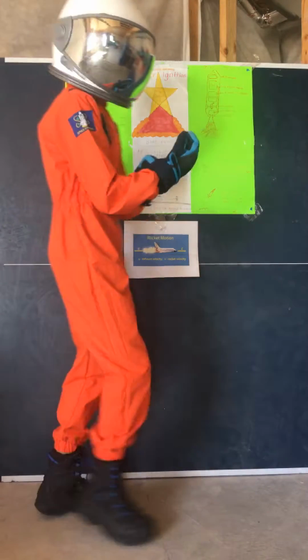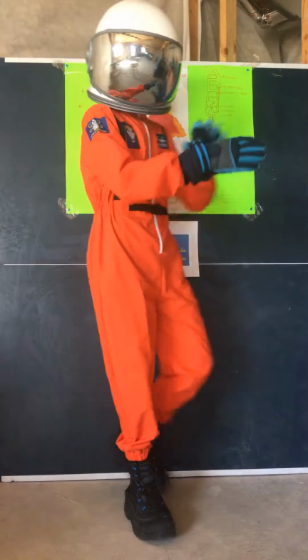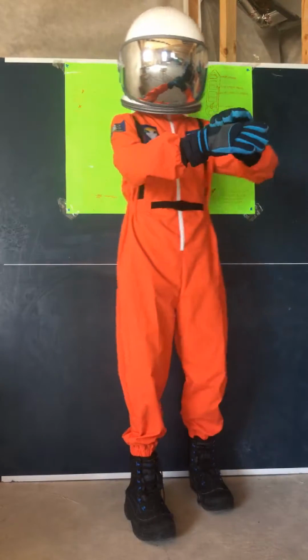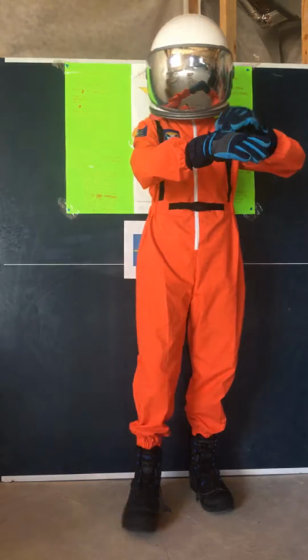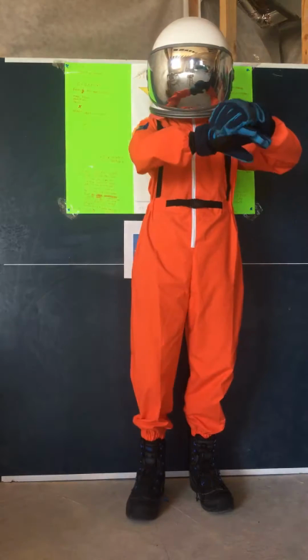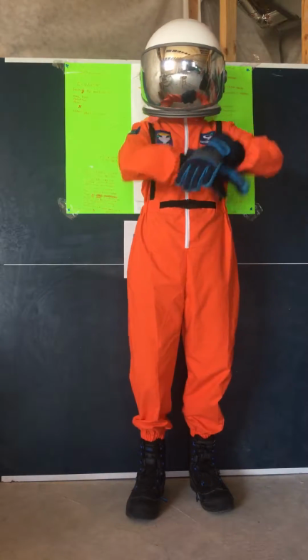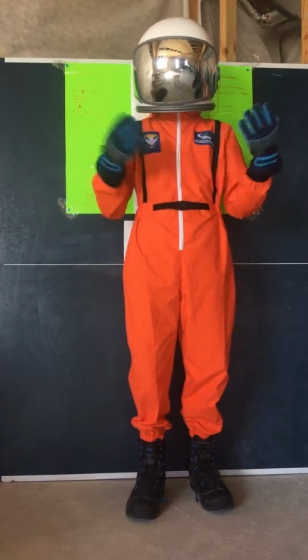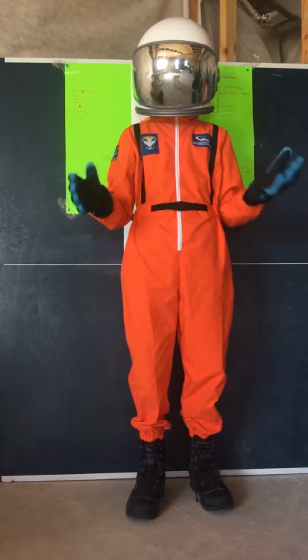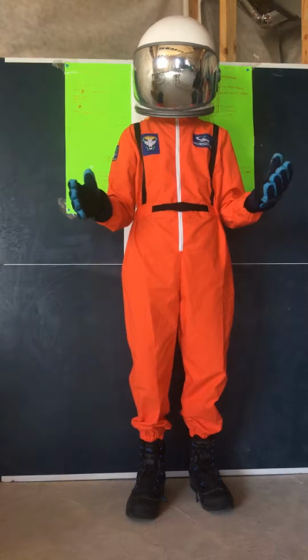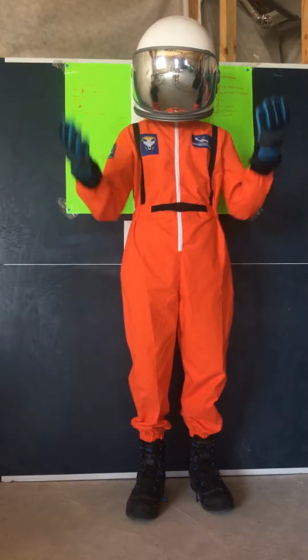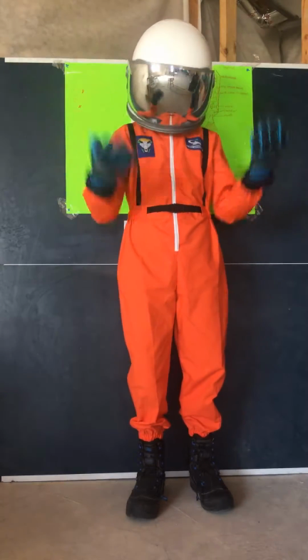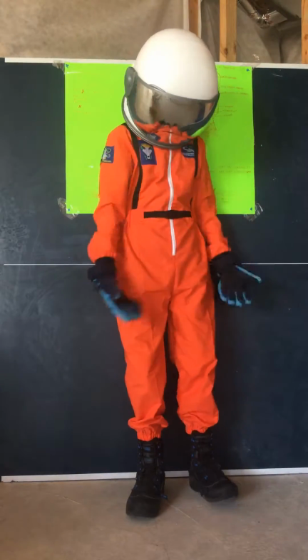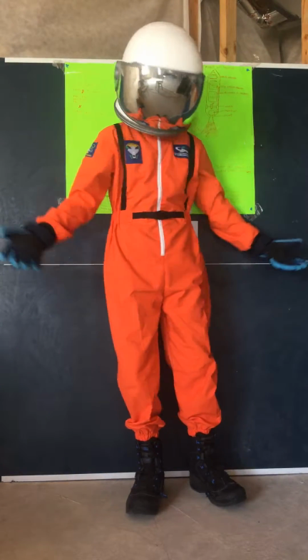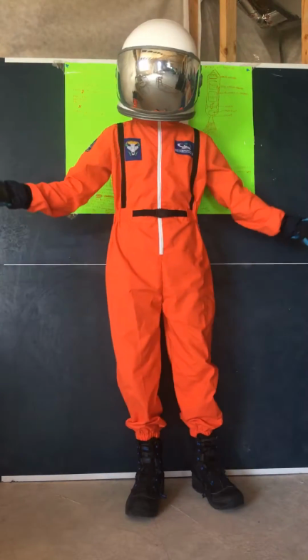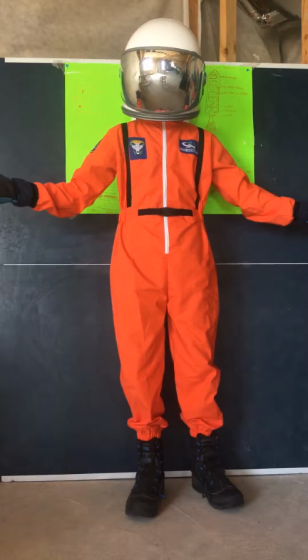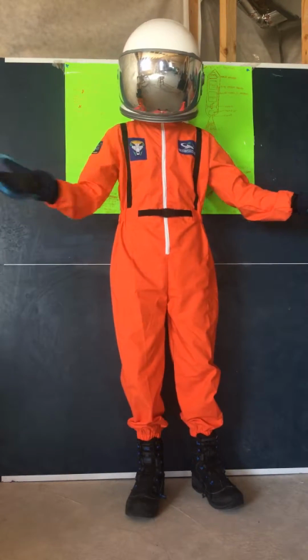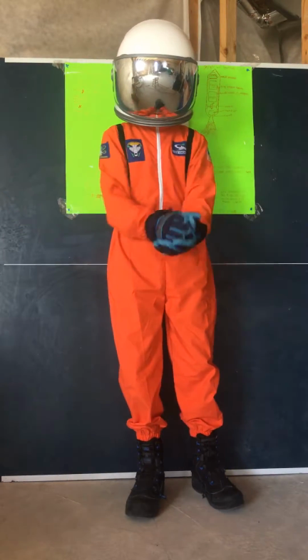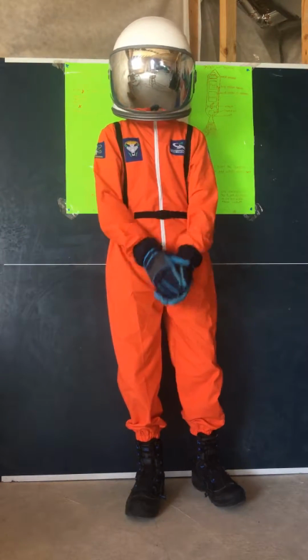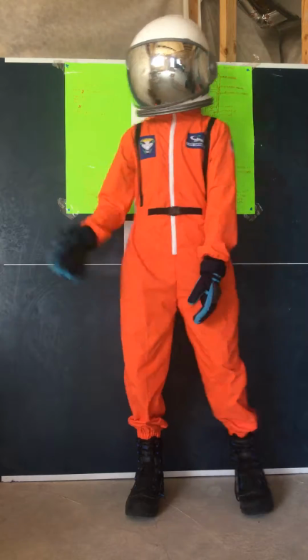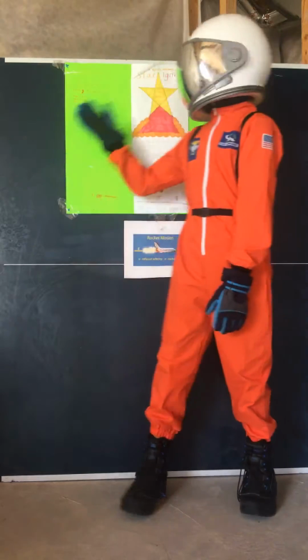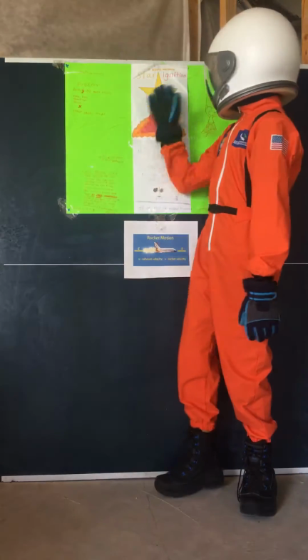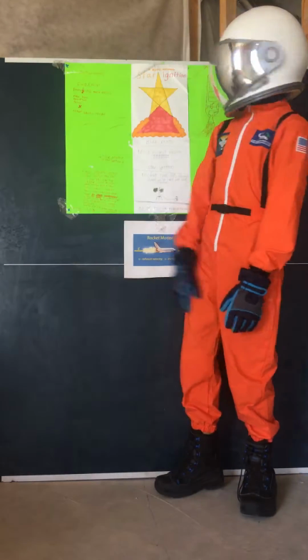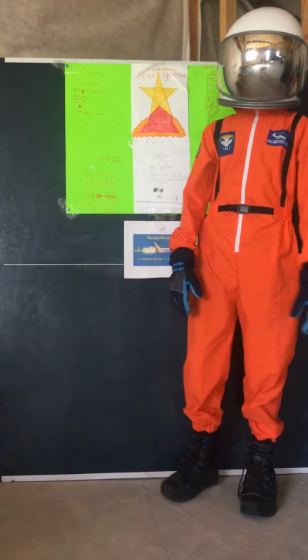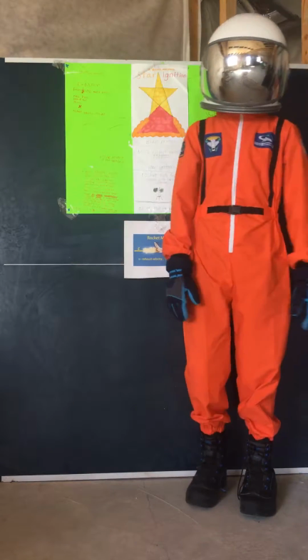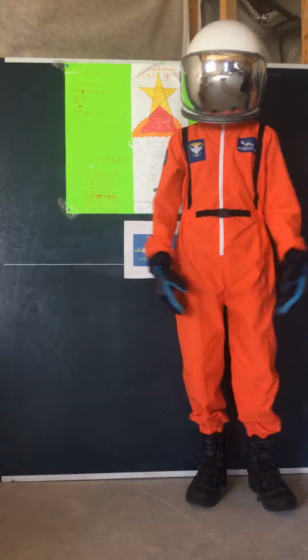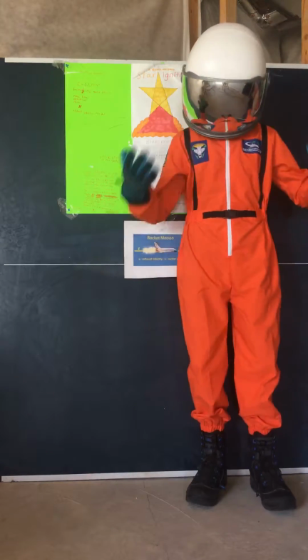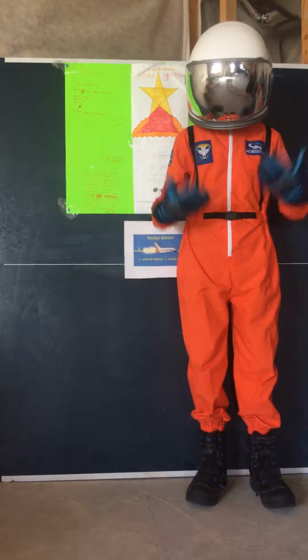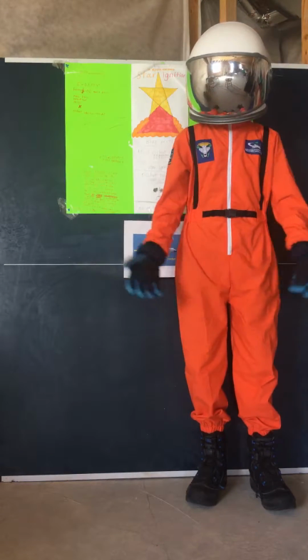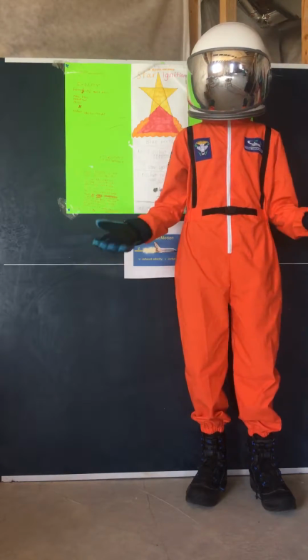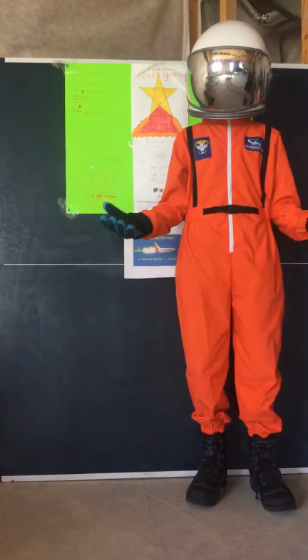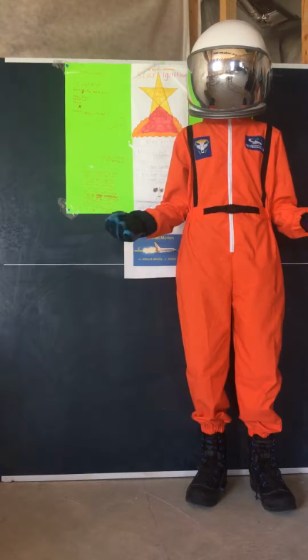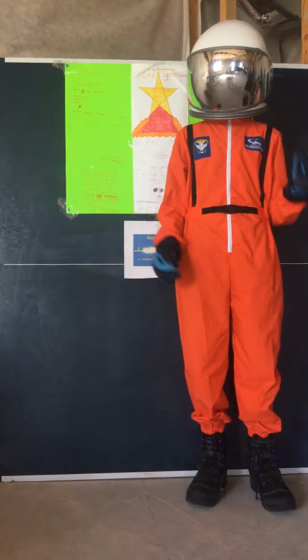Hi guys, welcome back to my channel. As you can see, I'm in the full Ashtonight outfit. And there's a star mission board. And today I just wanted to showcase the full on outfits.